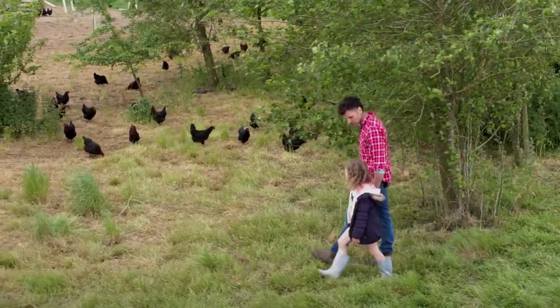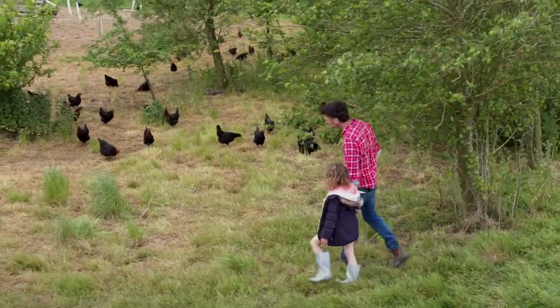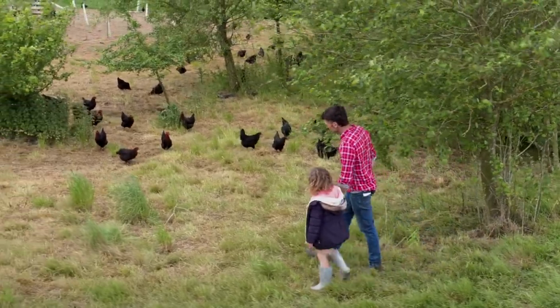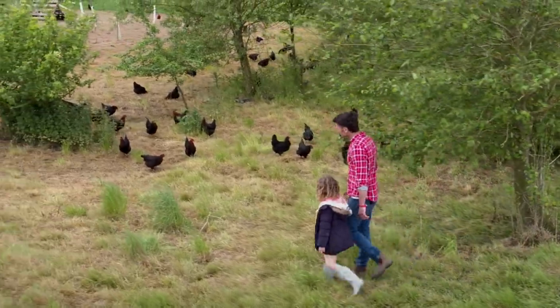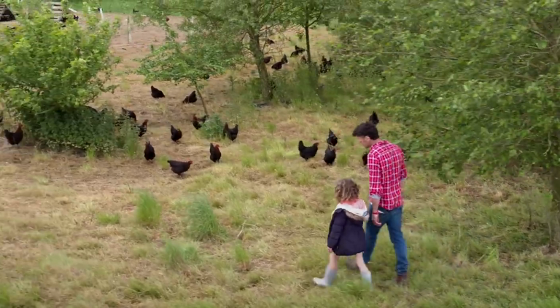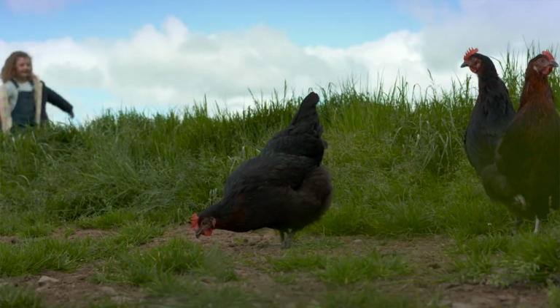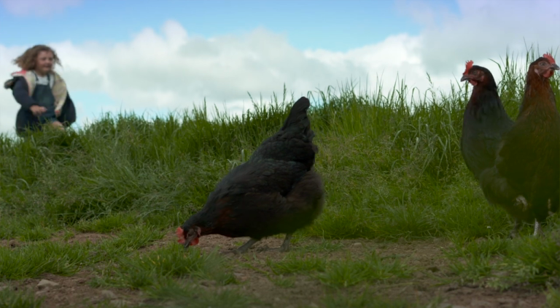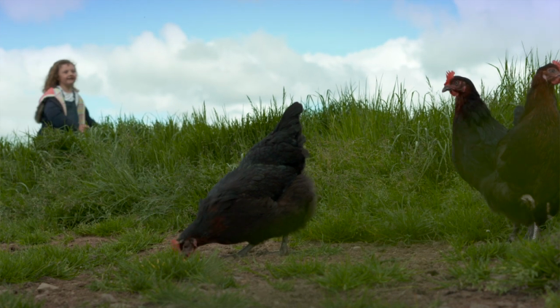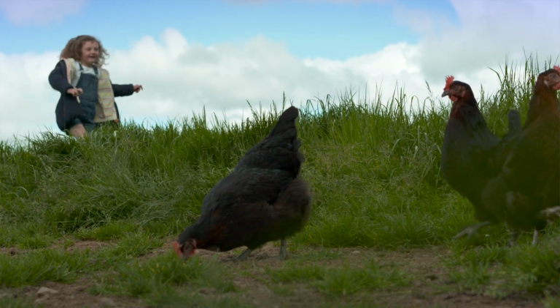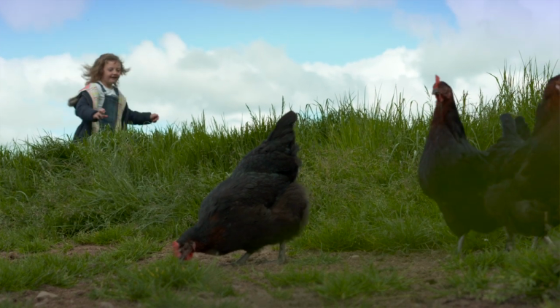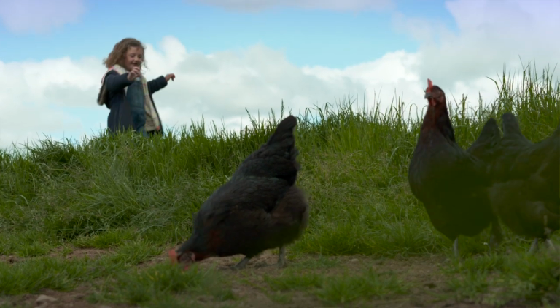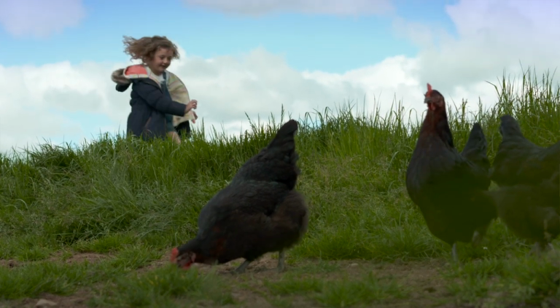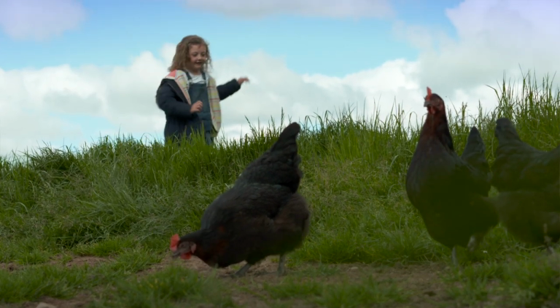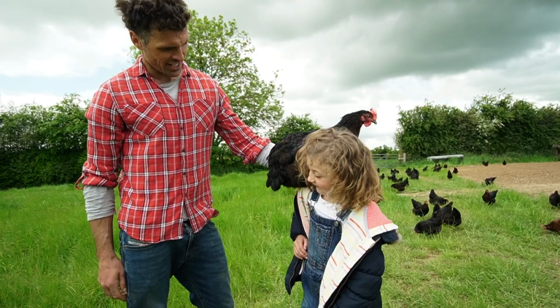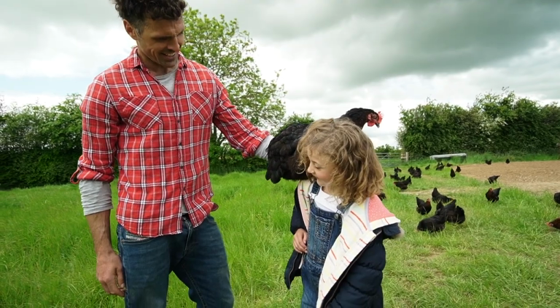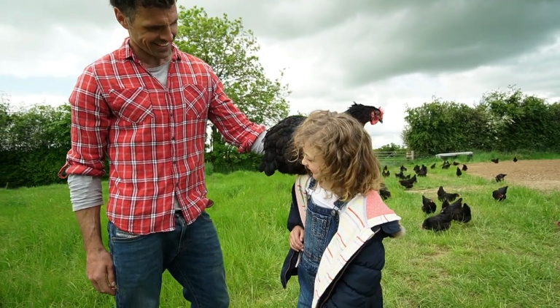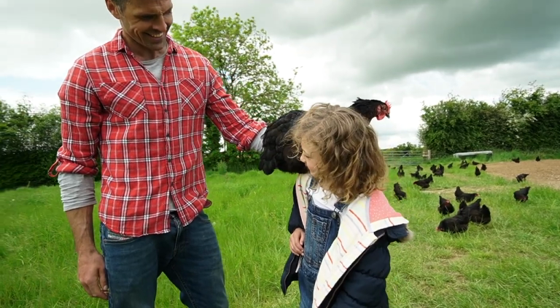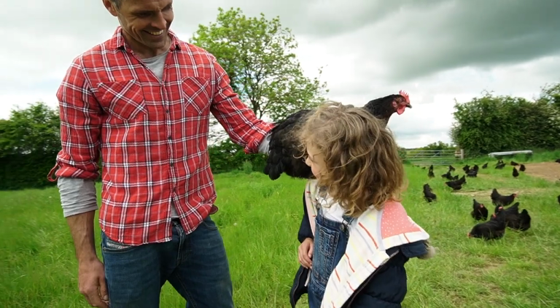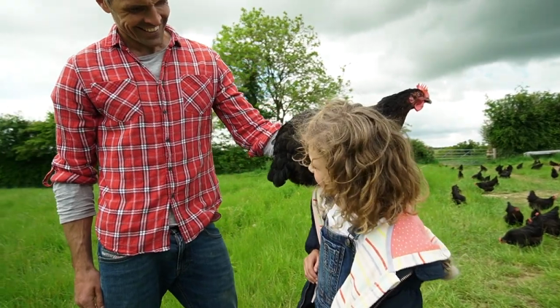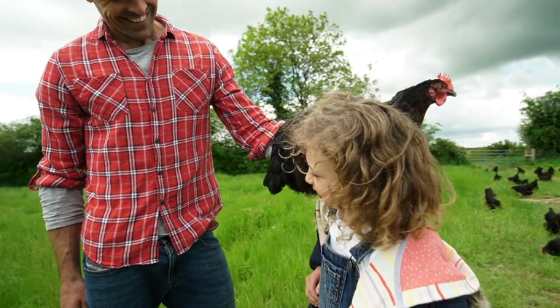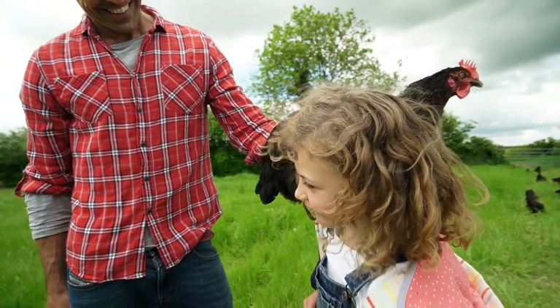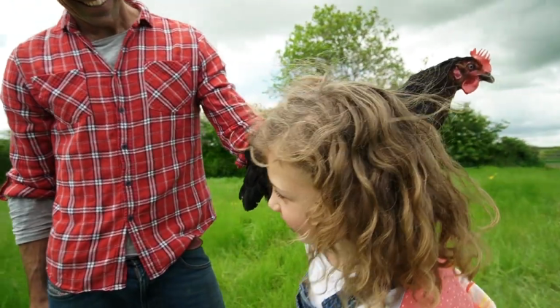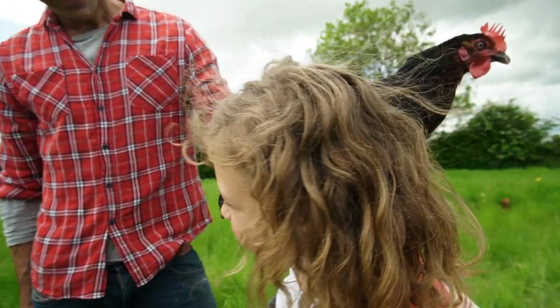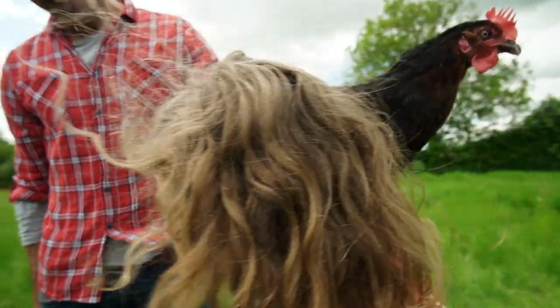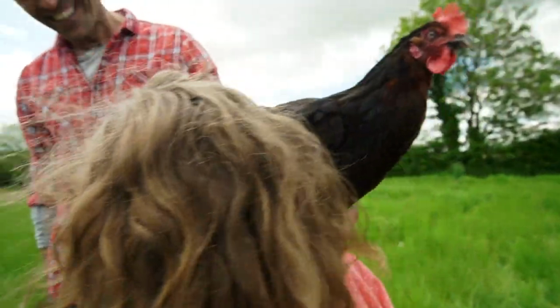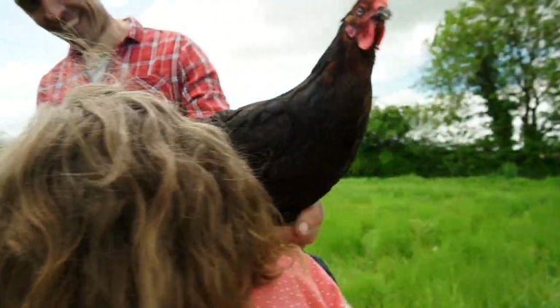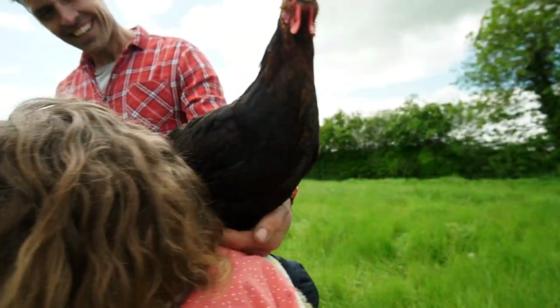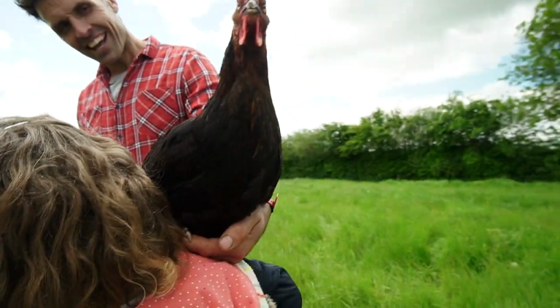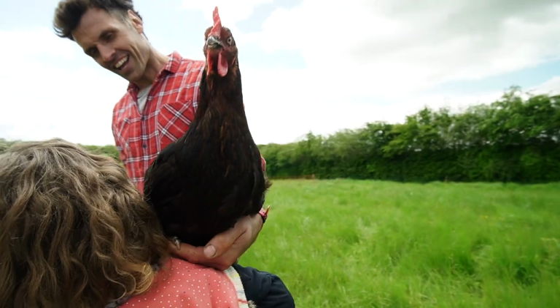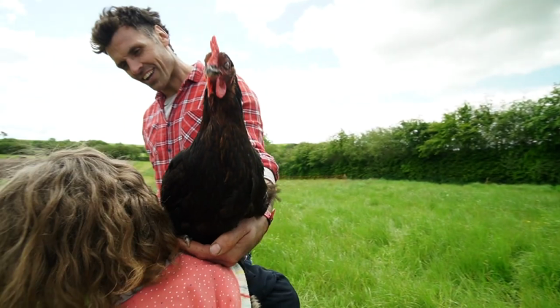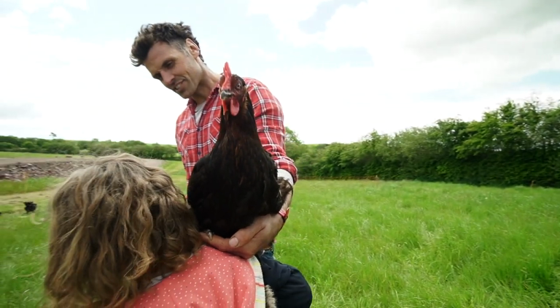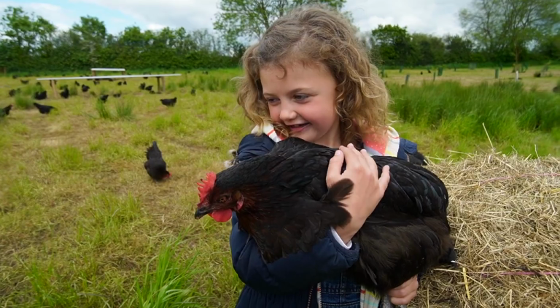Once my mummy gave me a double yolk. She says they're really special. She was right, they are so special. Doesn't happen very often — only happens when a young chicken hasn't quite matured yet, and then it doesn't happen anymore. So you're very, very lucky. Make the most of them.